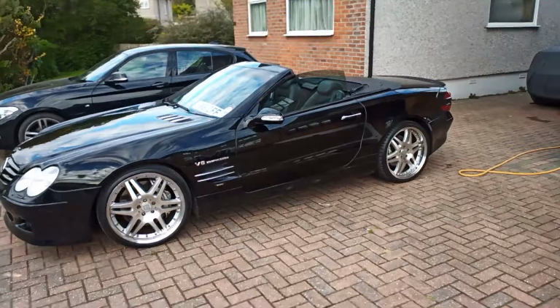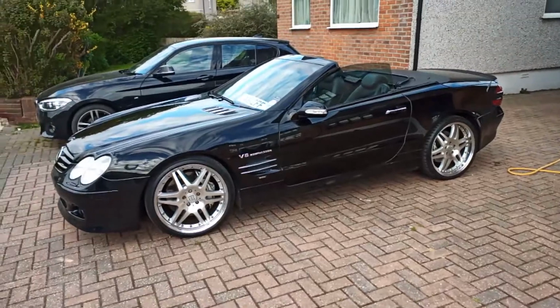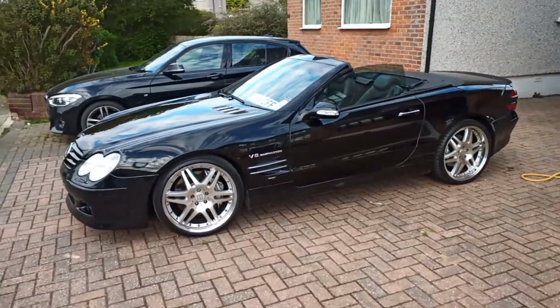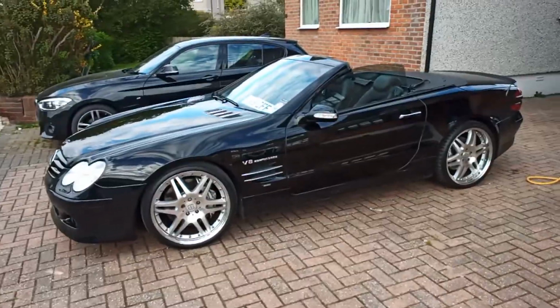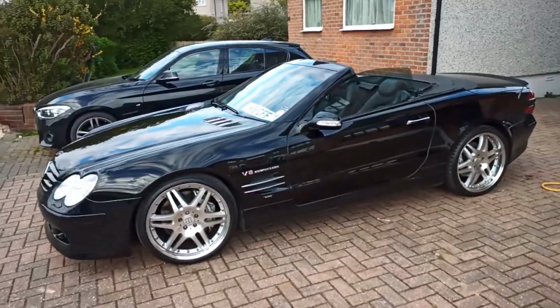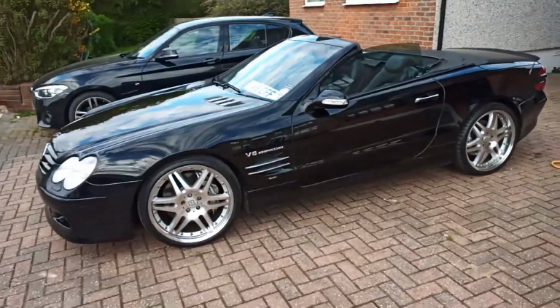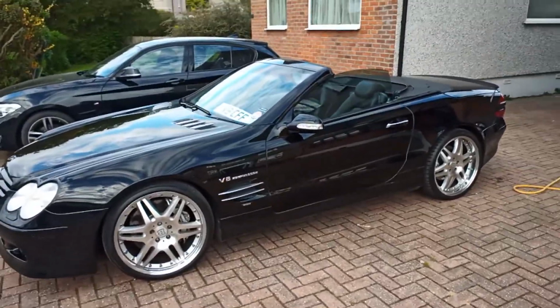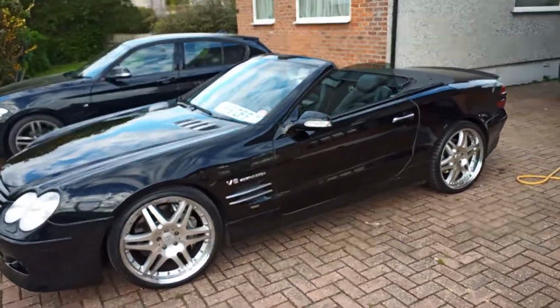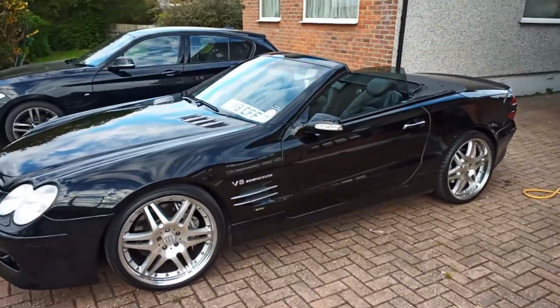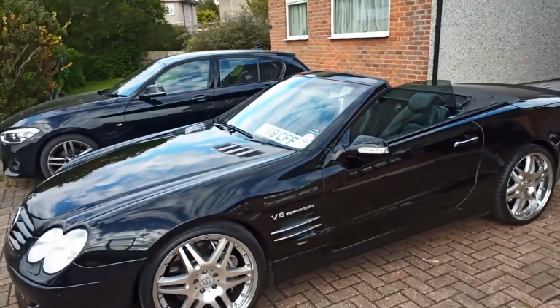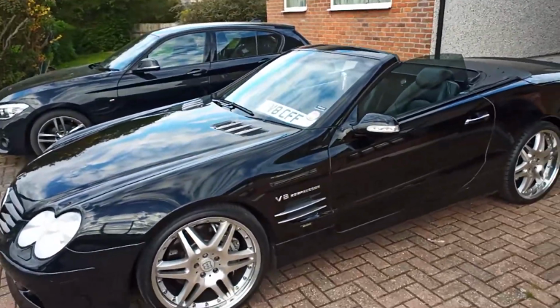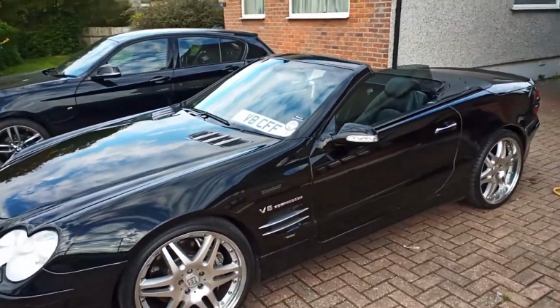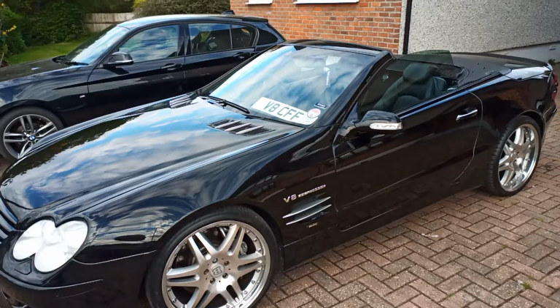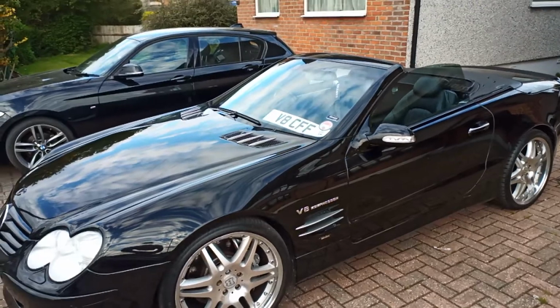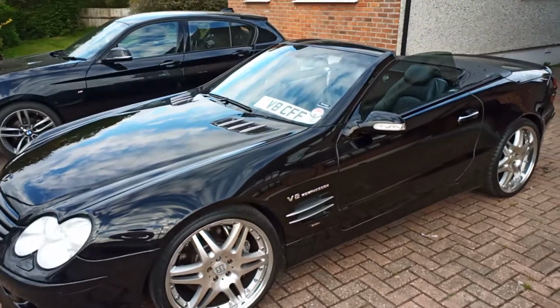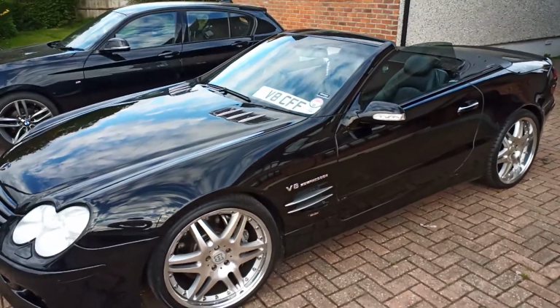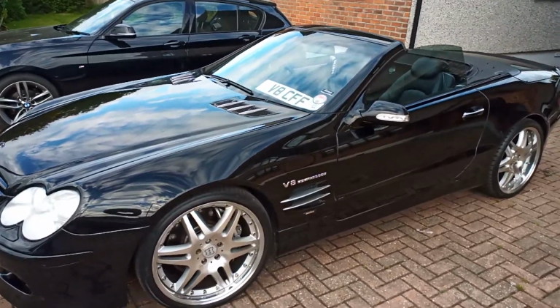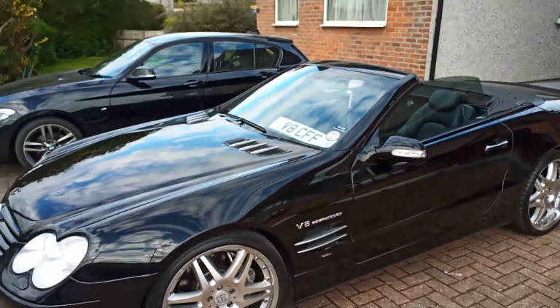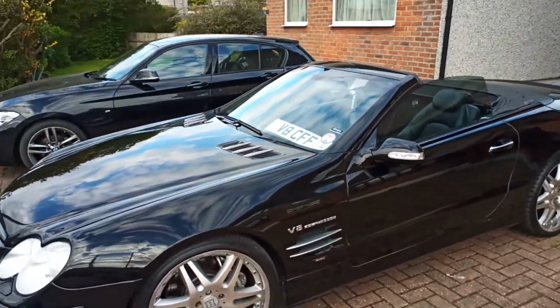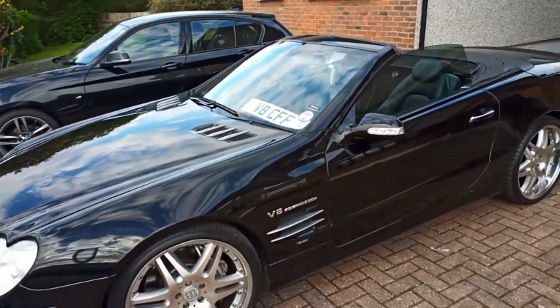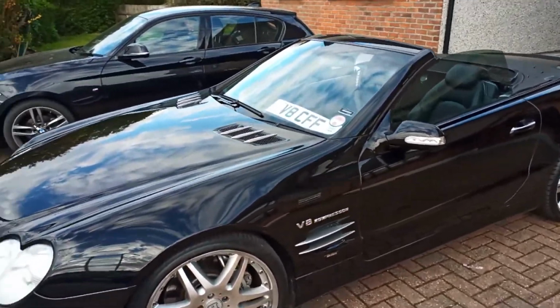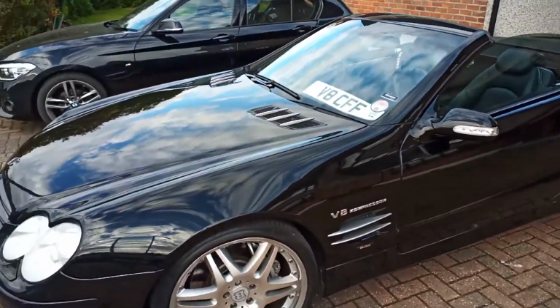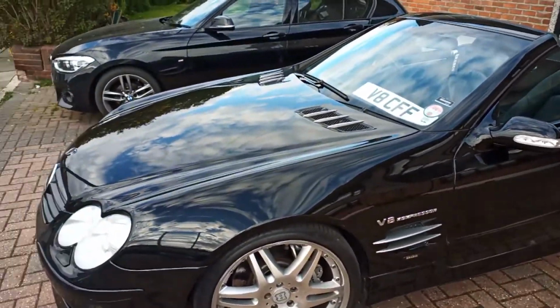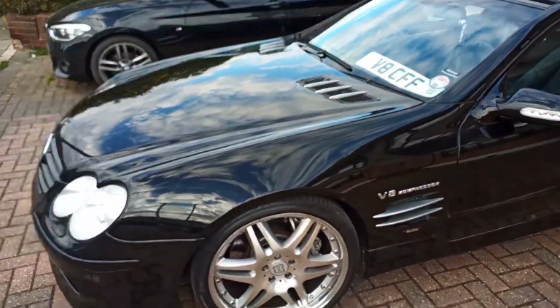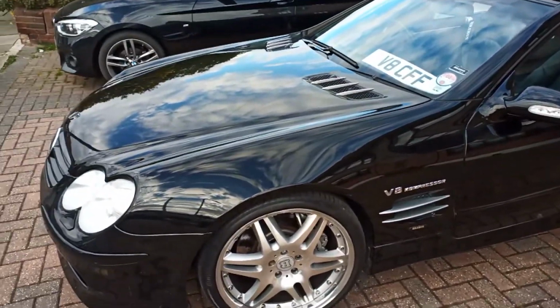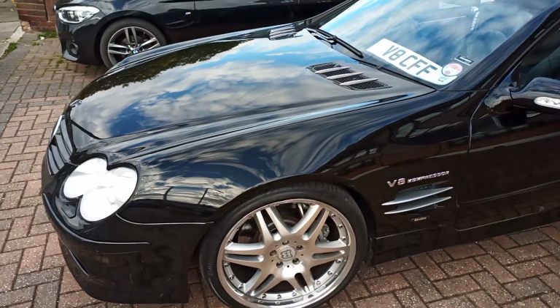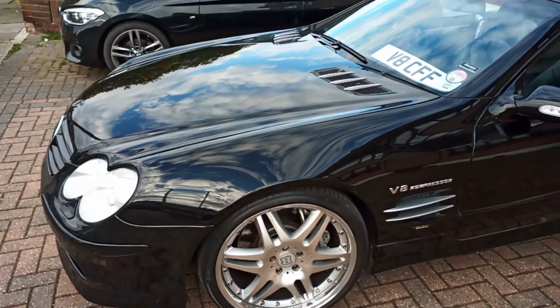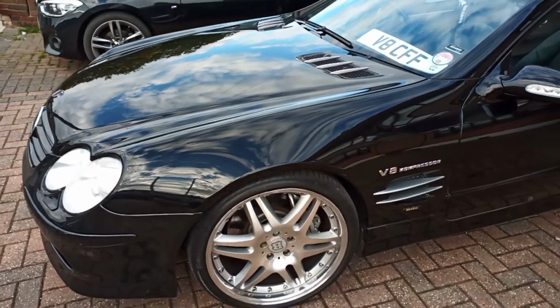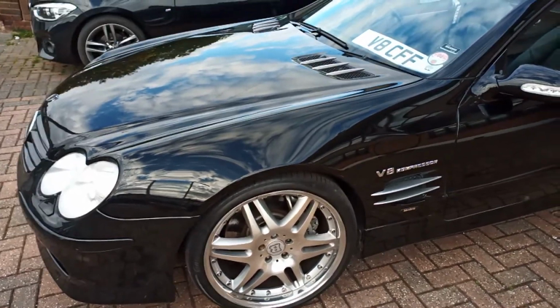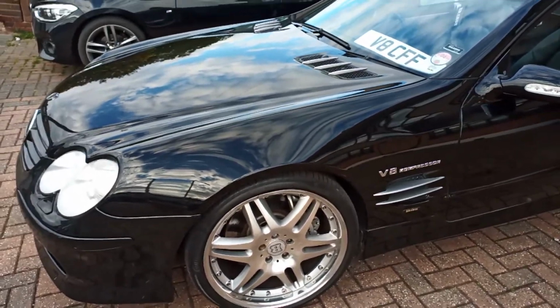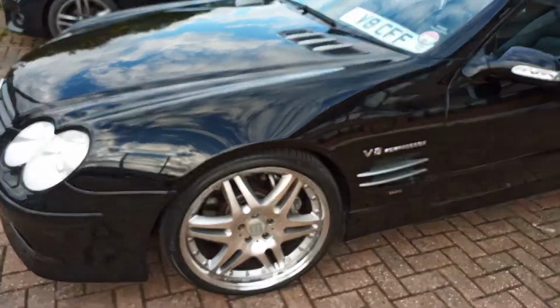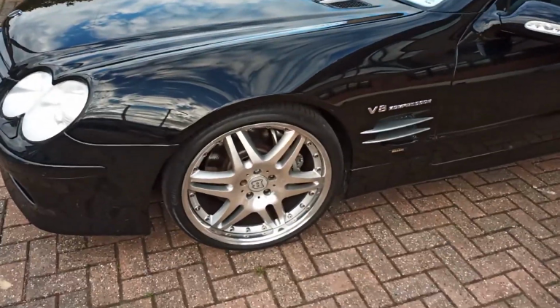So yesterday I did the cleaning outside, I did the polishing by hand and in the machine, and then today I did the engine bay and cleaned that up.